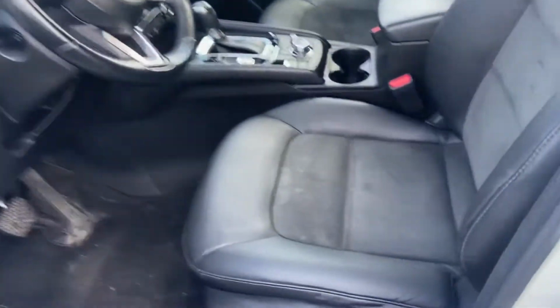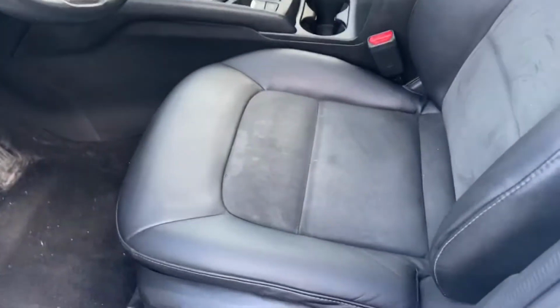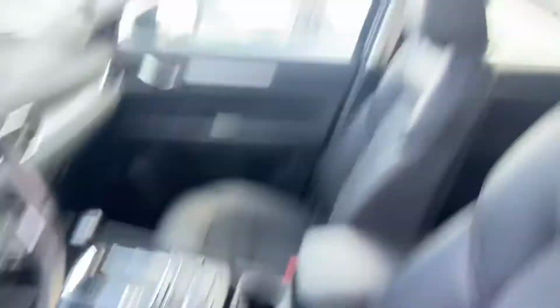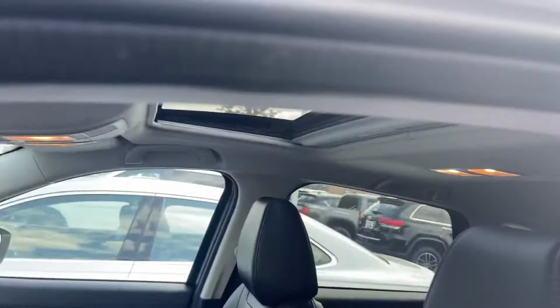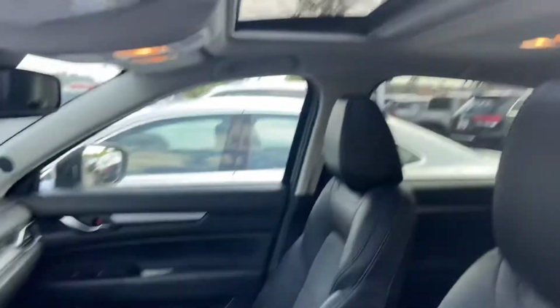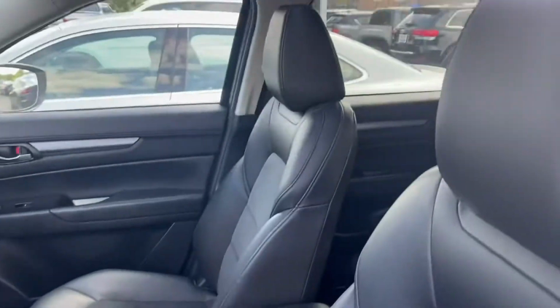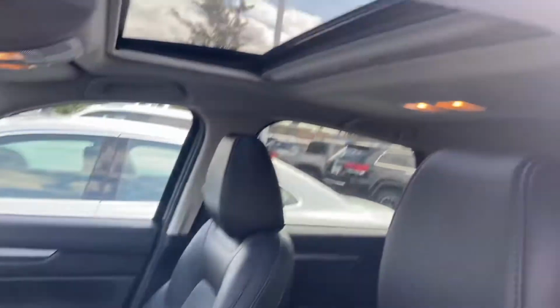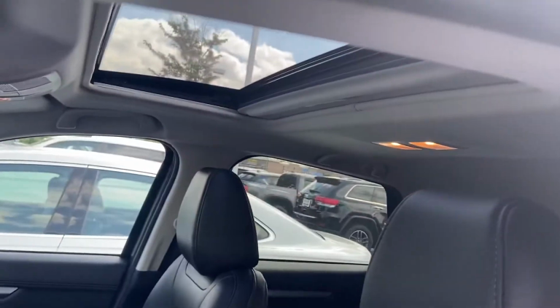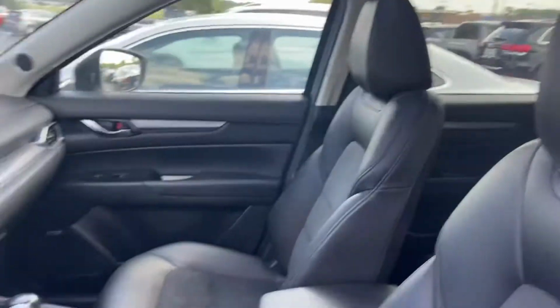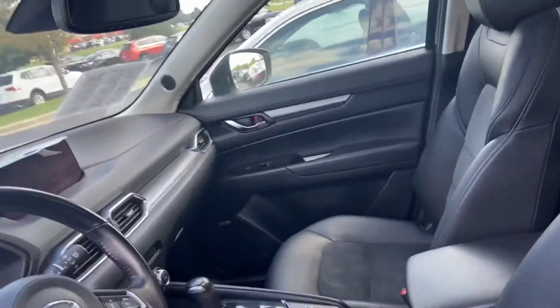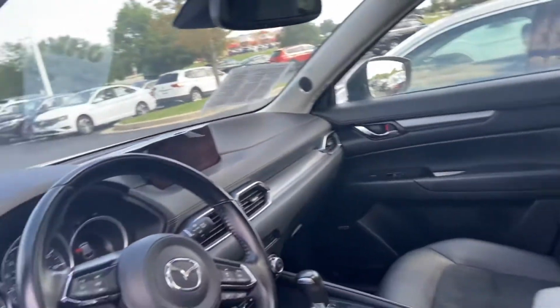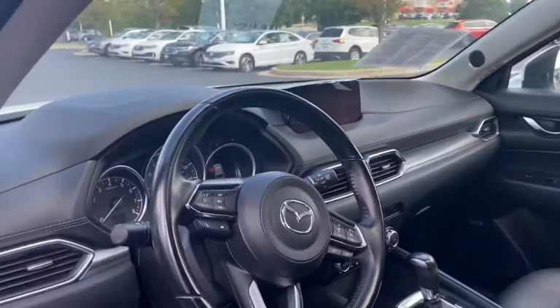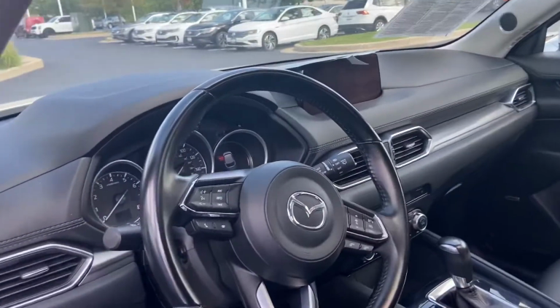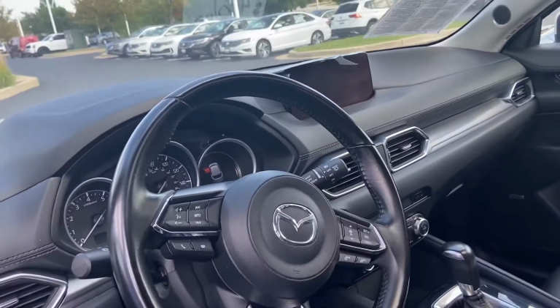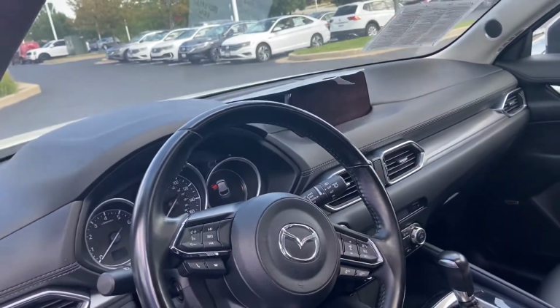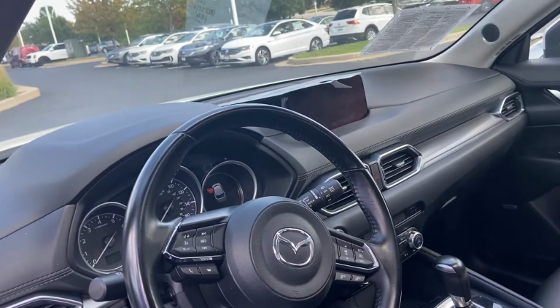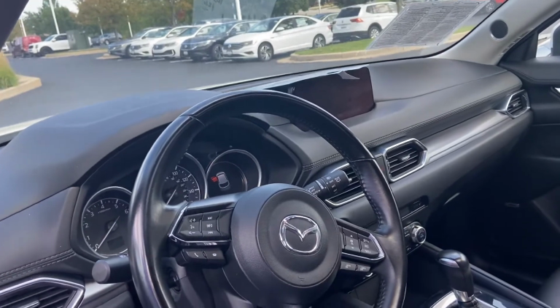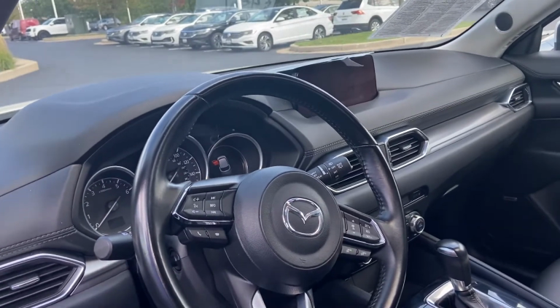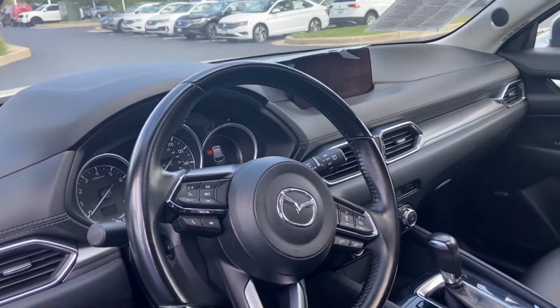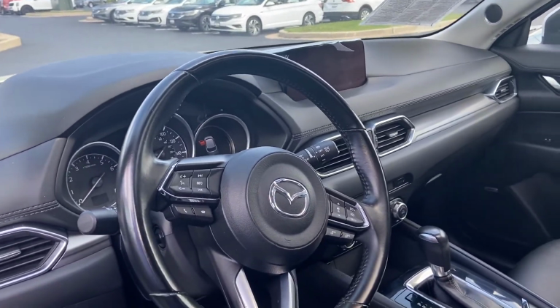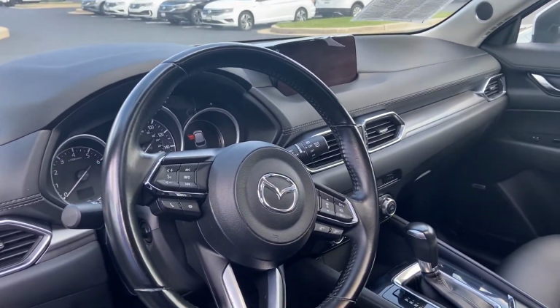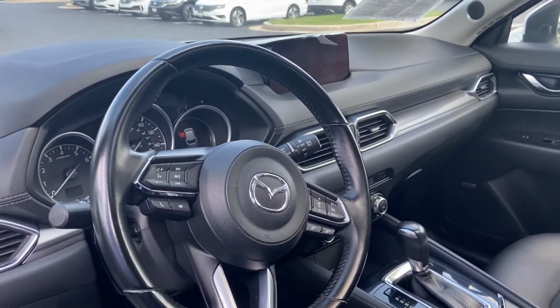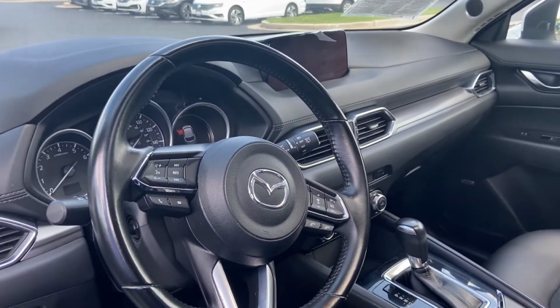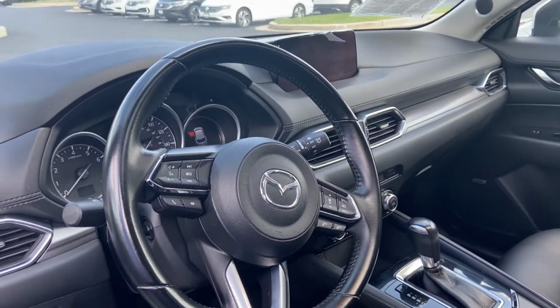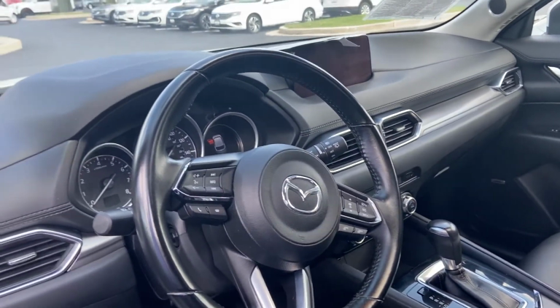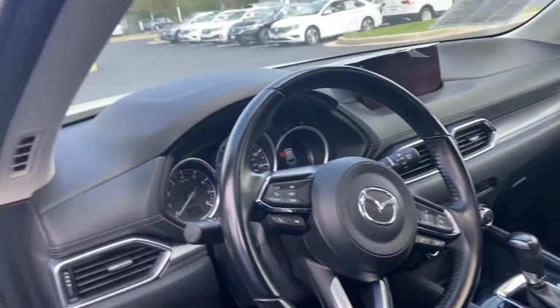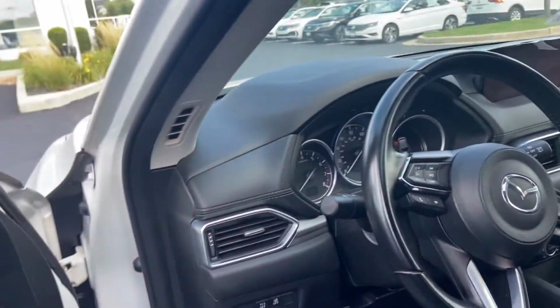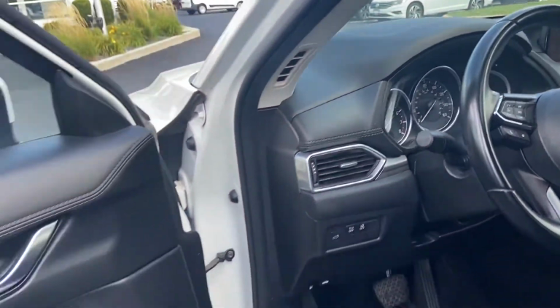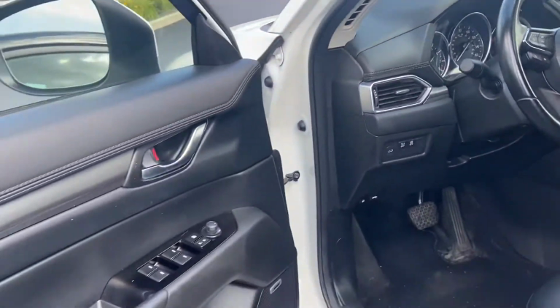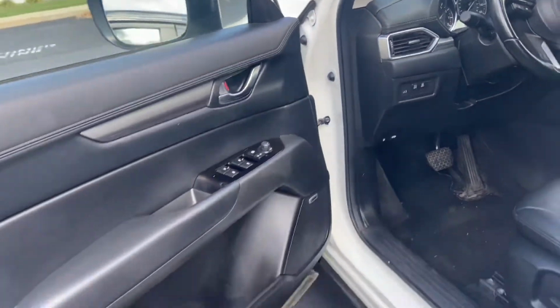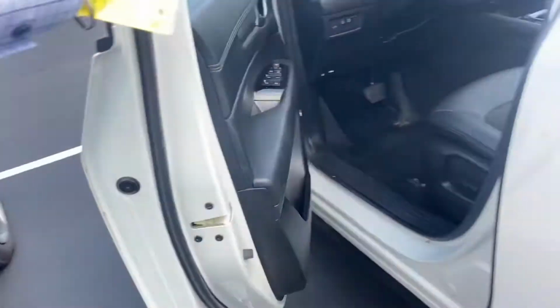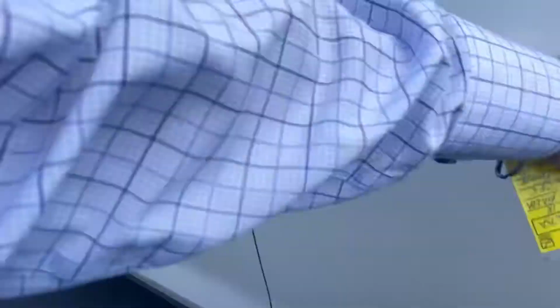It has heated leather, sunroof, adaptive cruise control, push button start, Bluetooth, and backup camera.